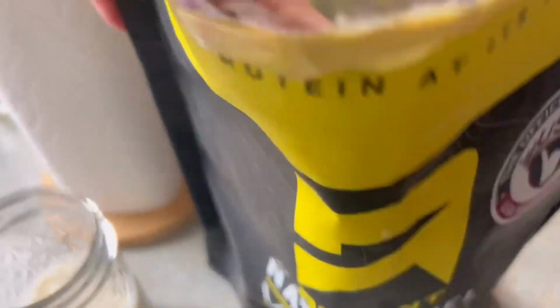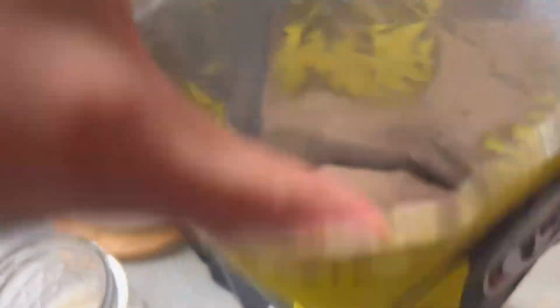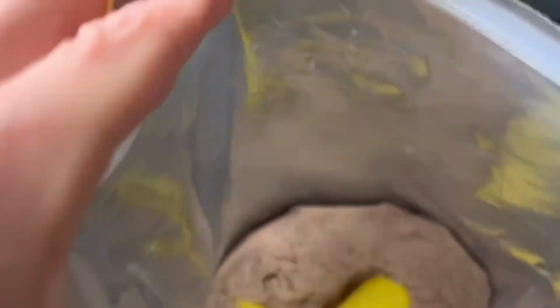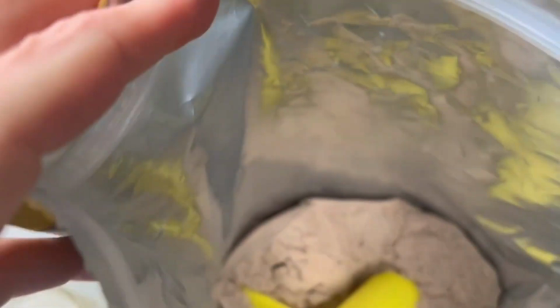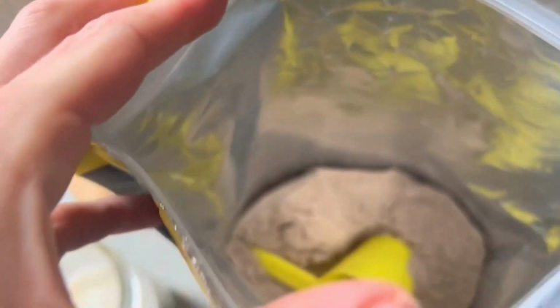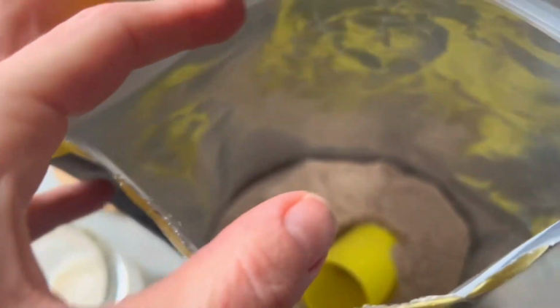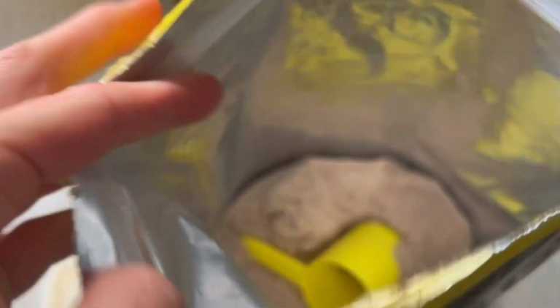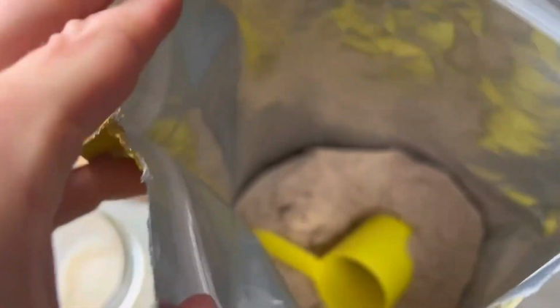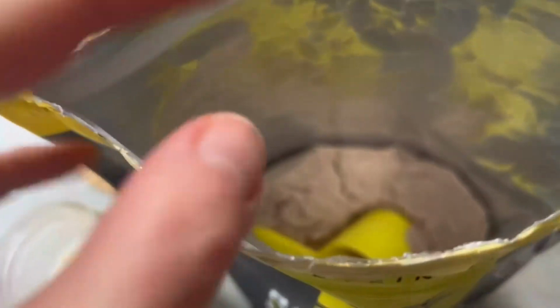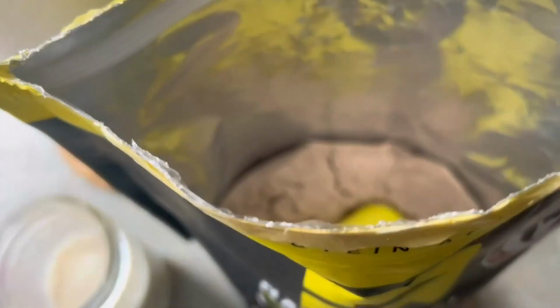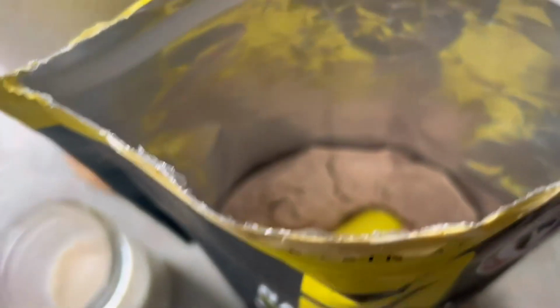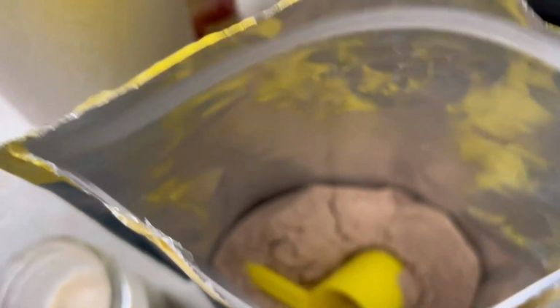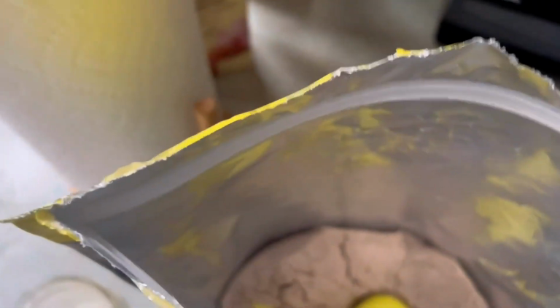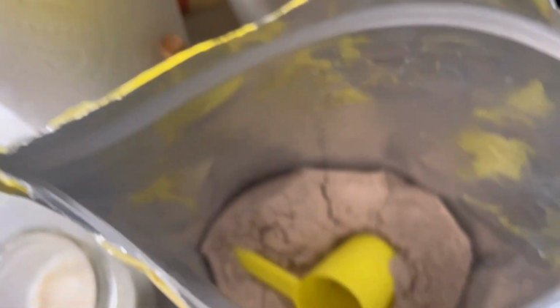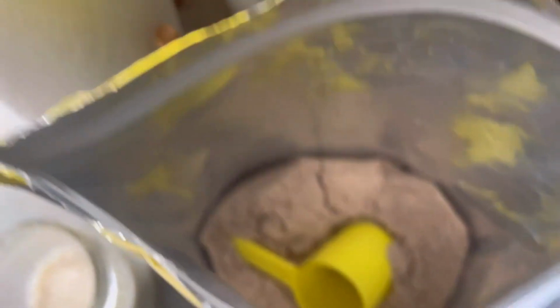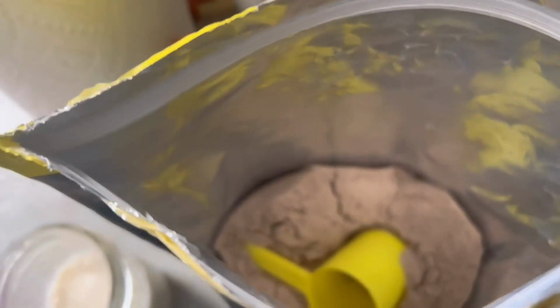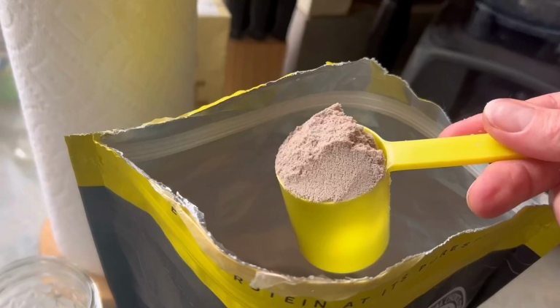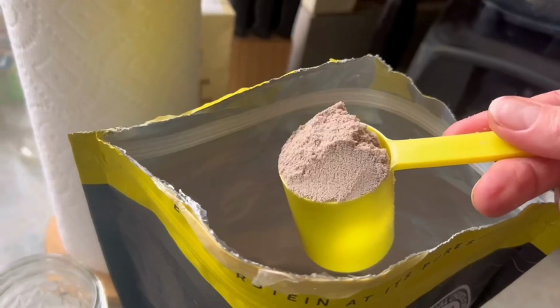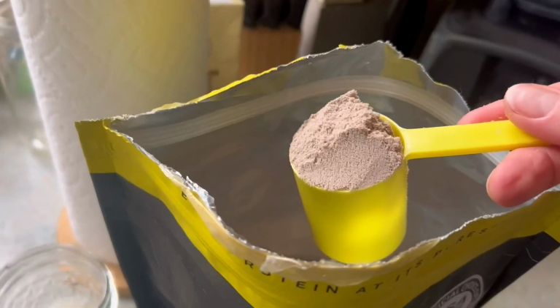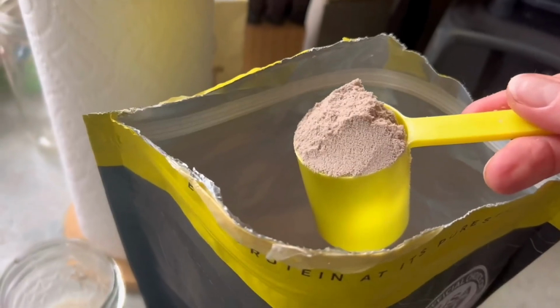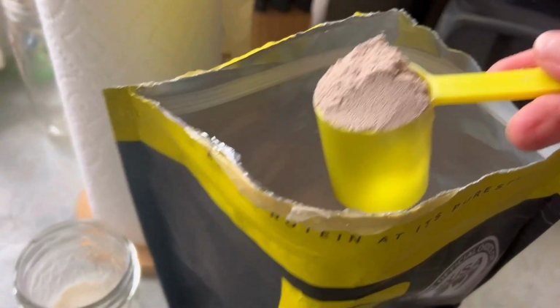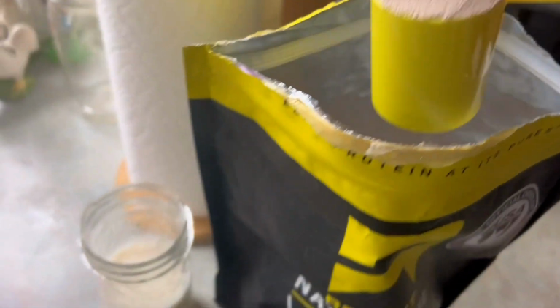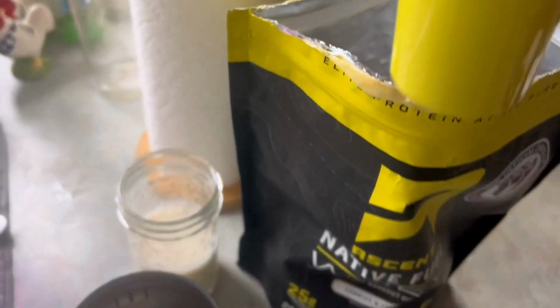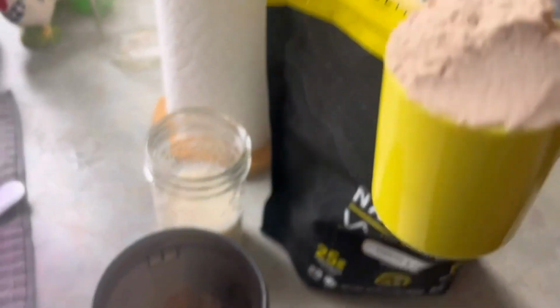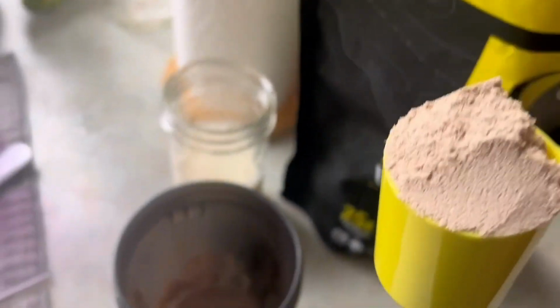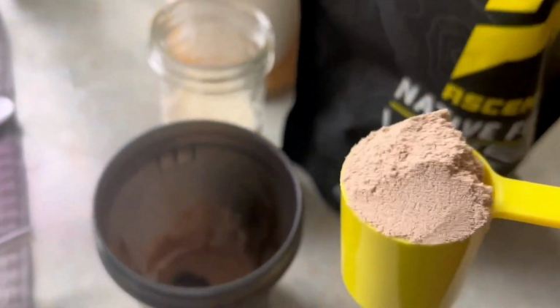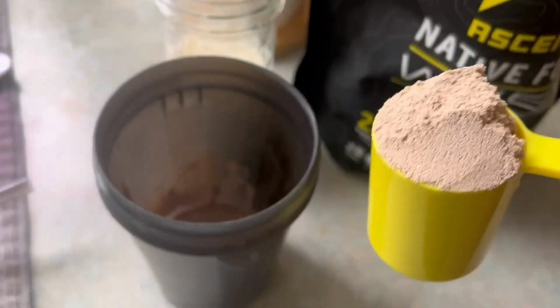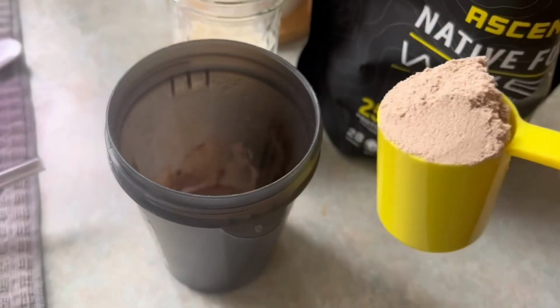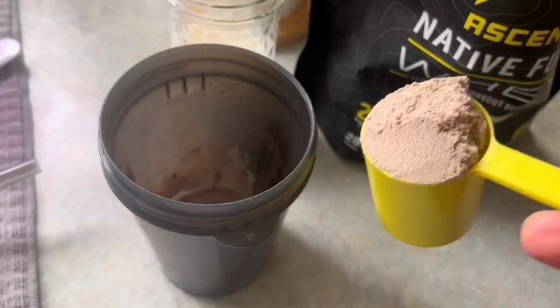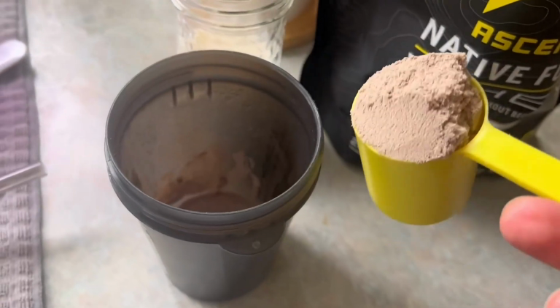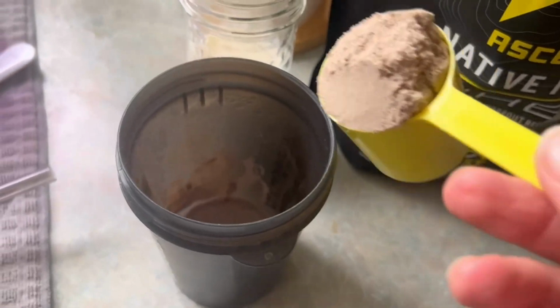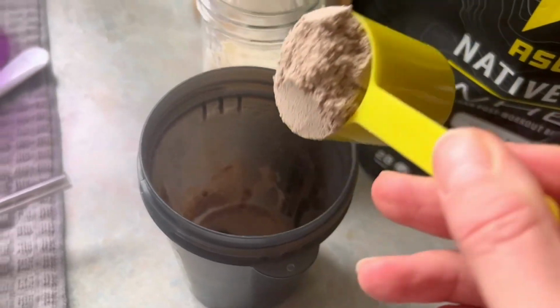There is a nice size scoop in the bag. It is one rounded scoop per serving, and there are 28 servings per two-pound bag.